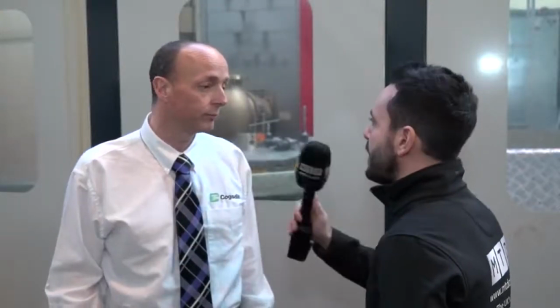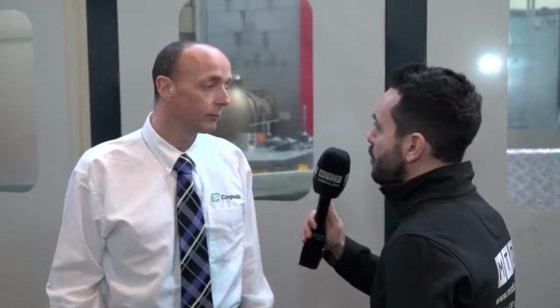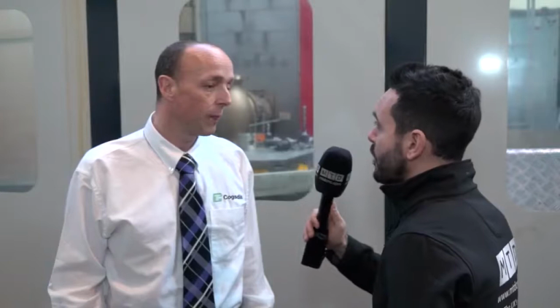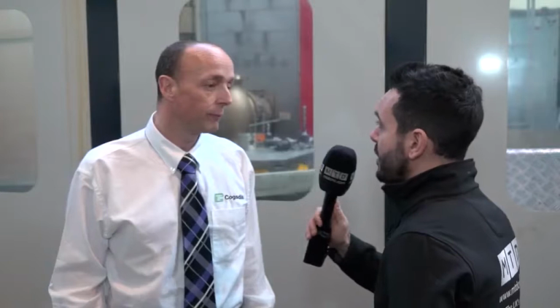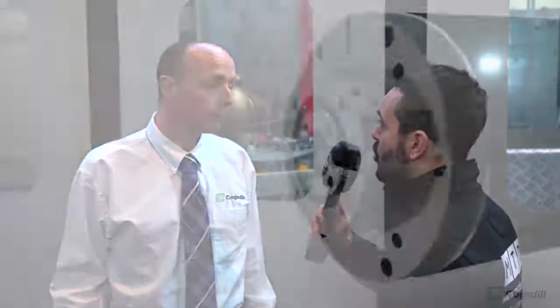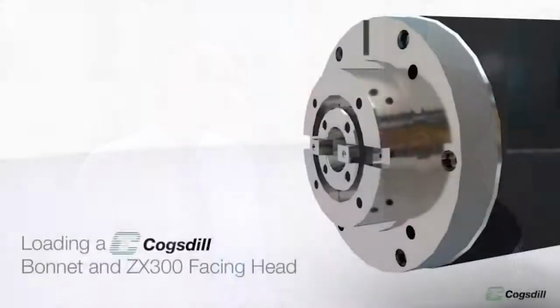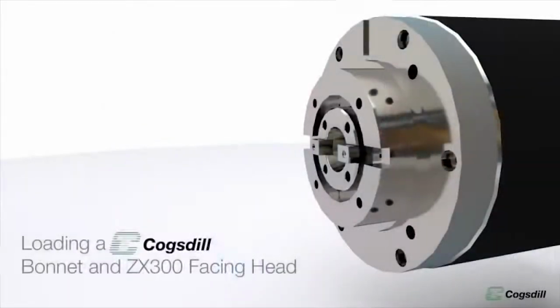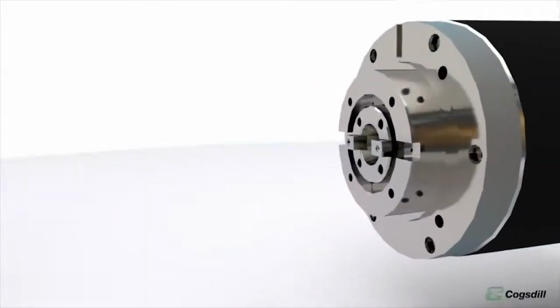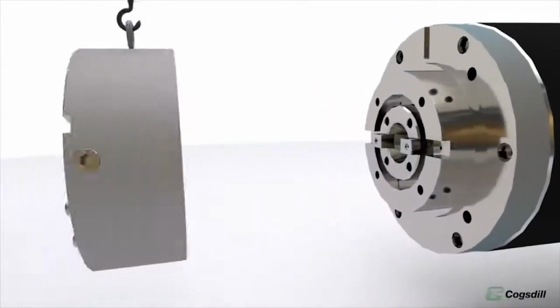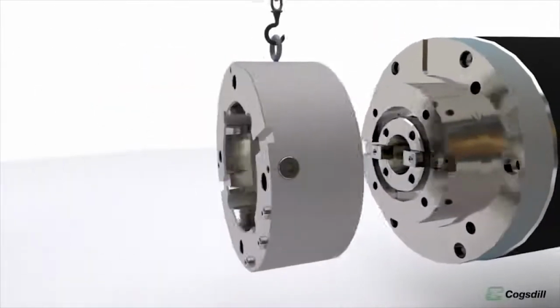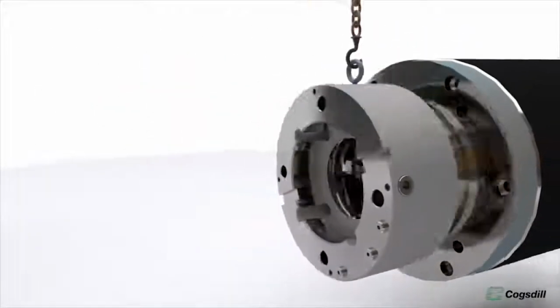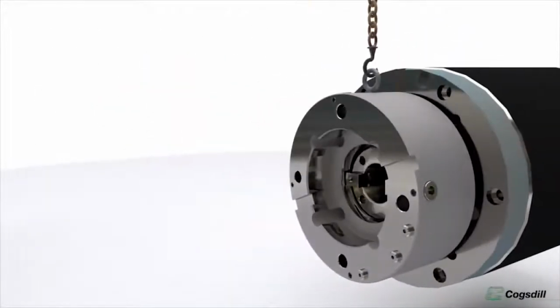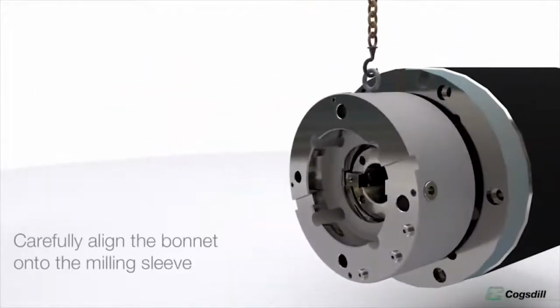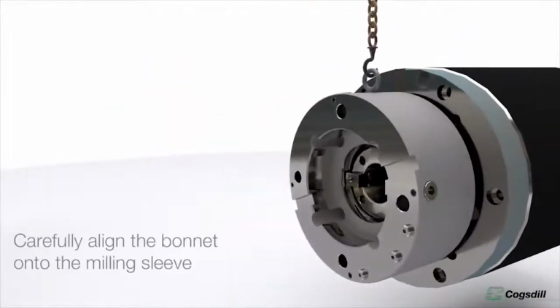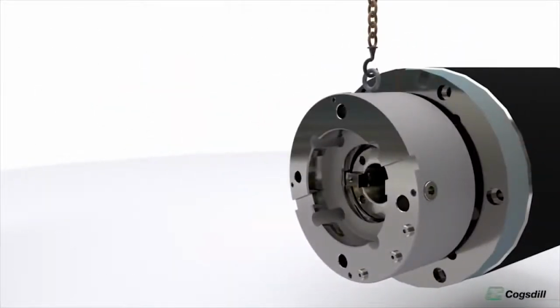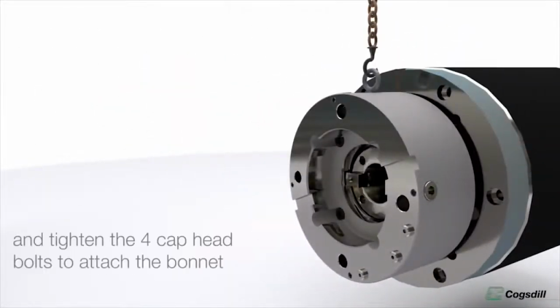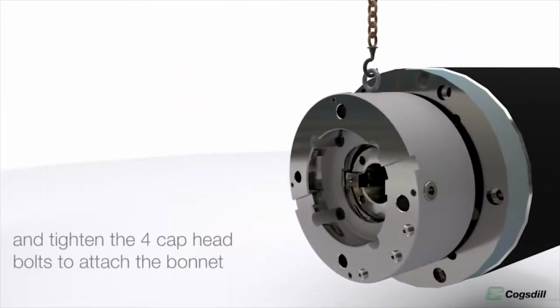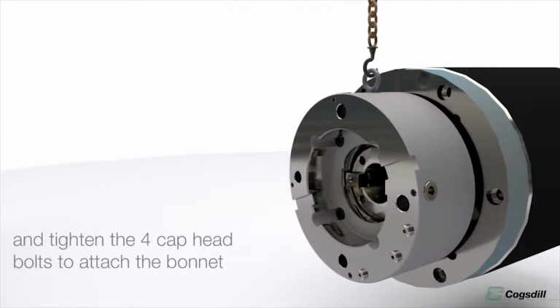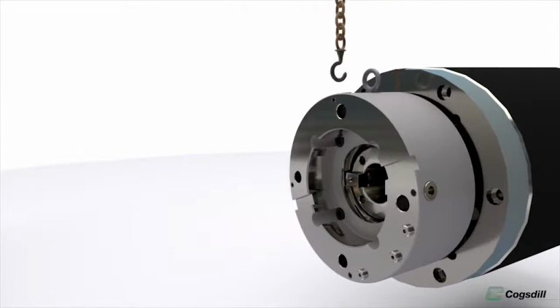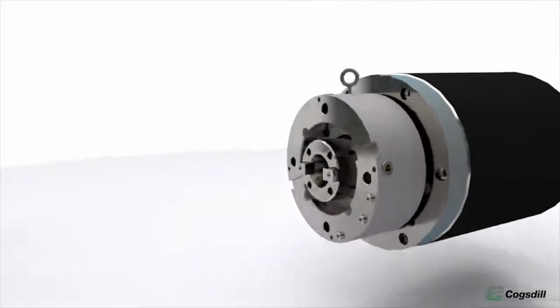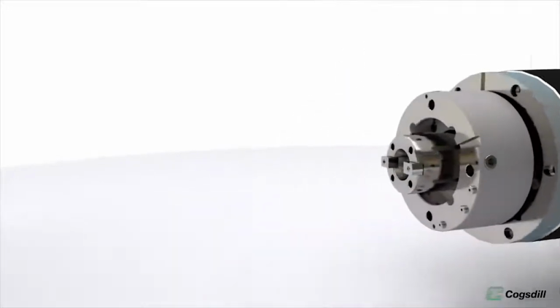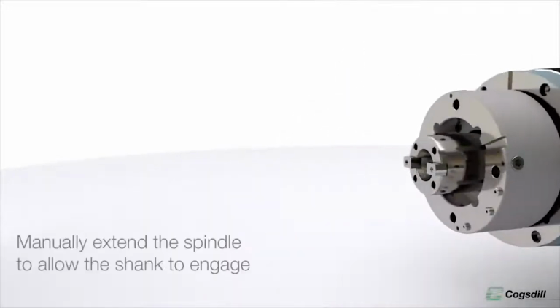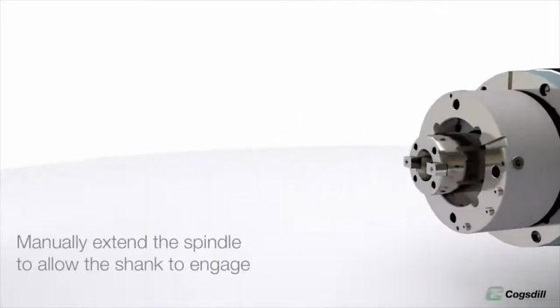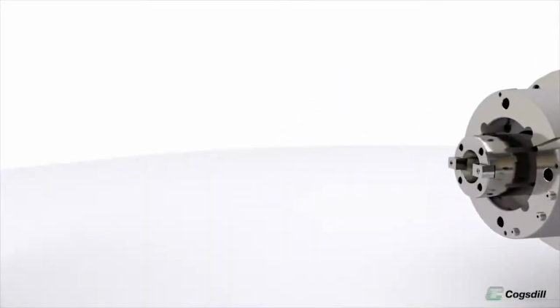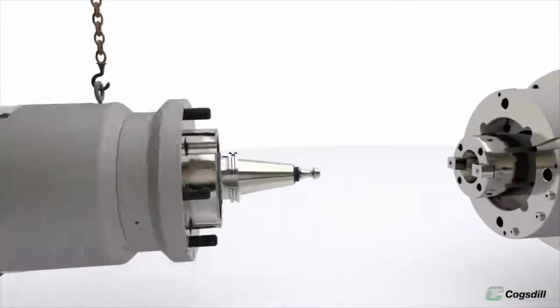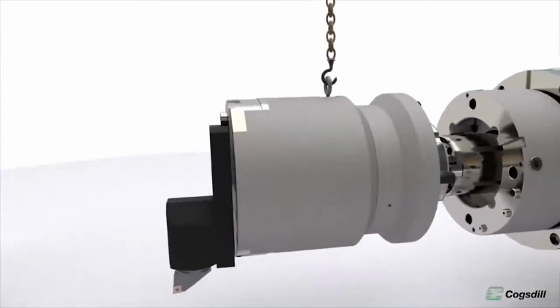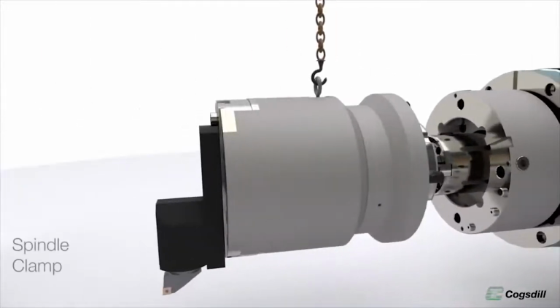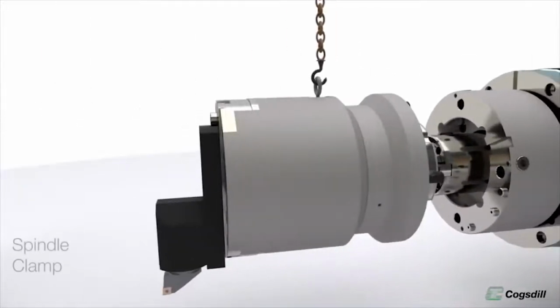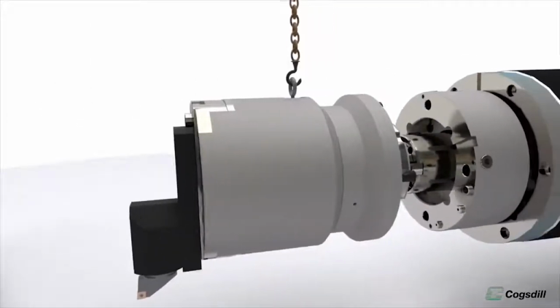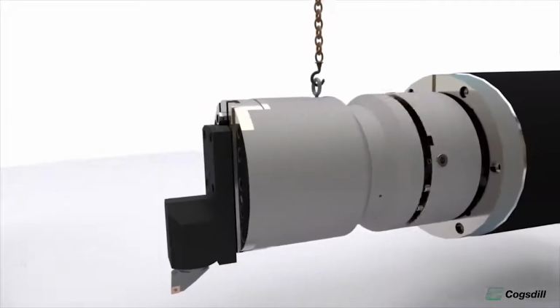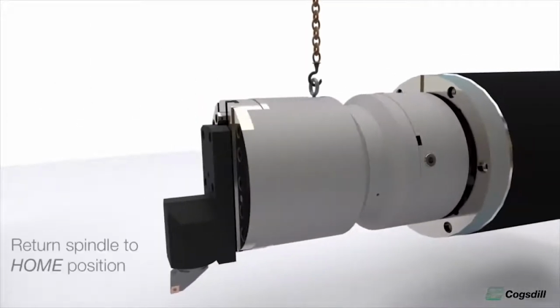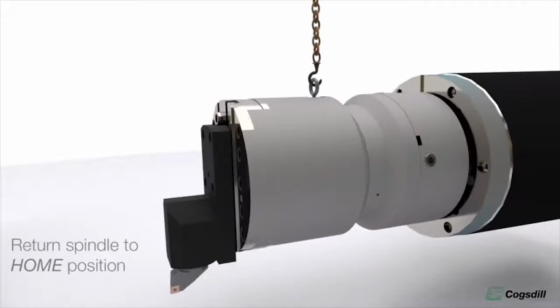Is it simple to interface to the machine? Yes, very simple. It's just a simple bonnet that bolts to the outer spindle. This makes it modular, so you can use any one of Cogsdell's heads on that machine.